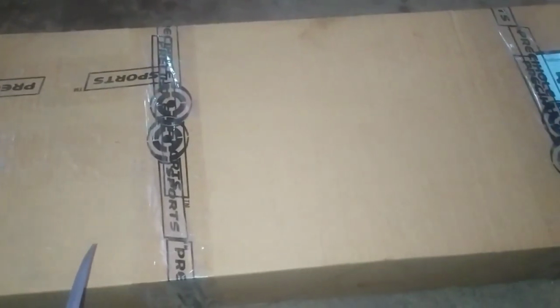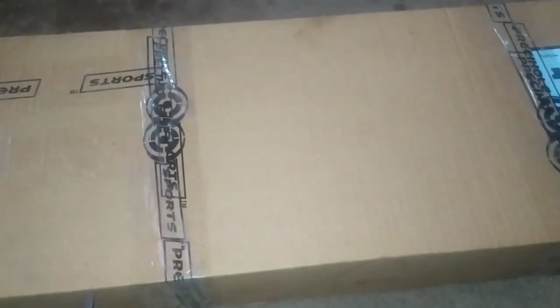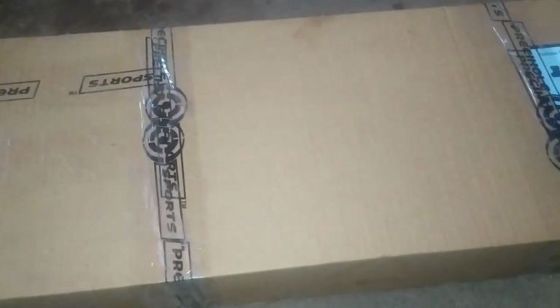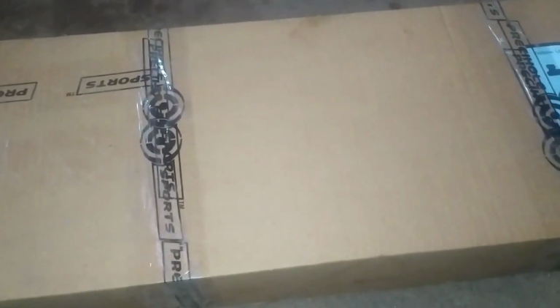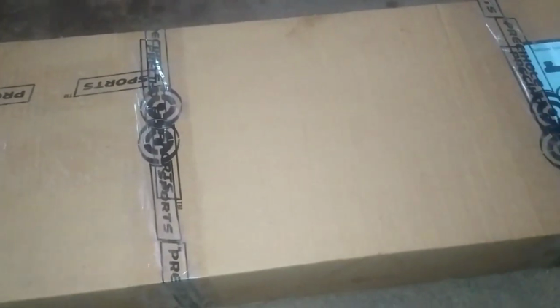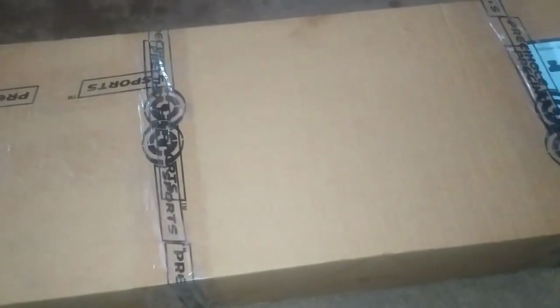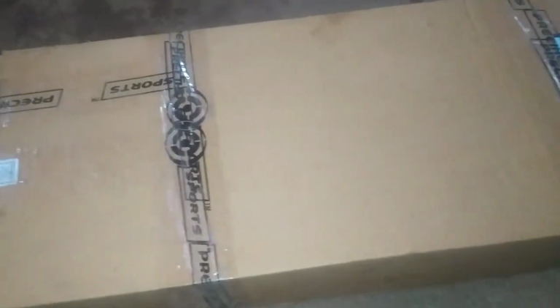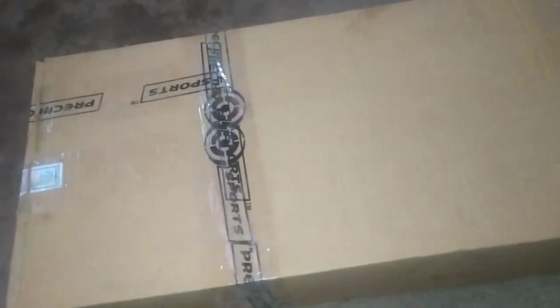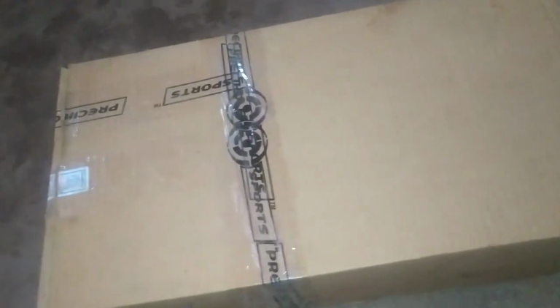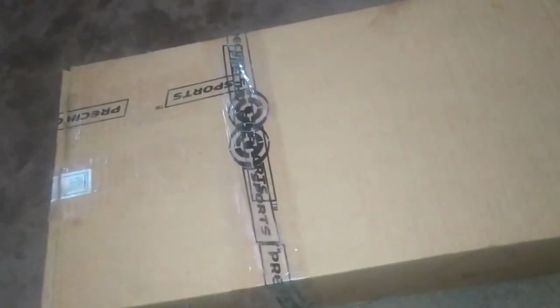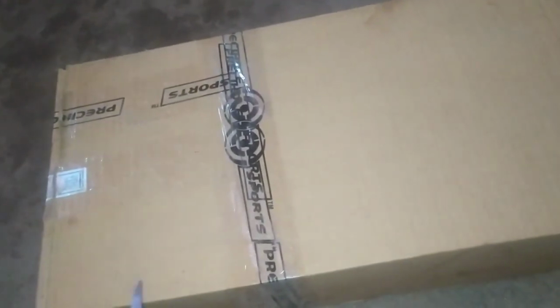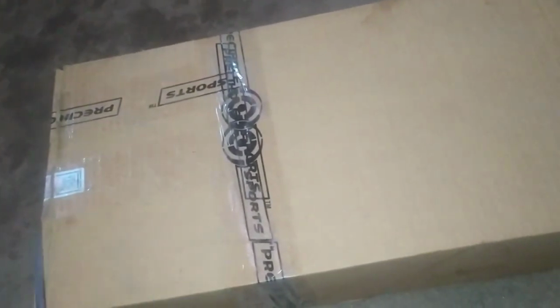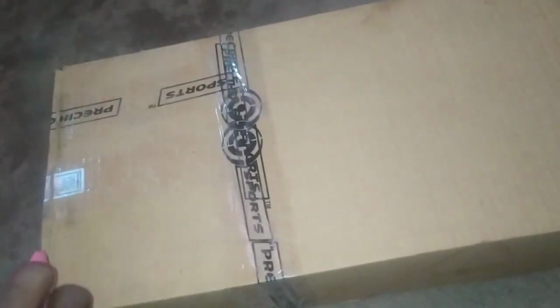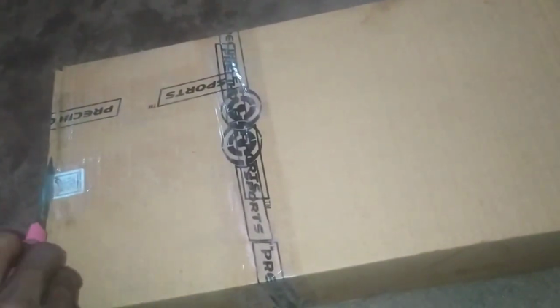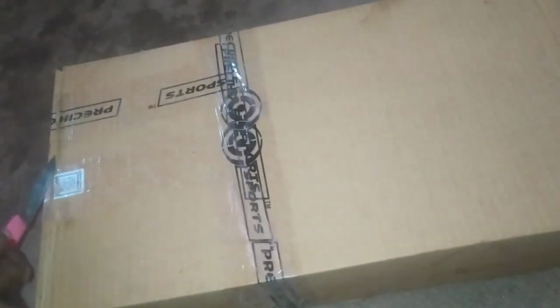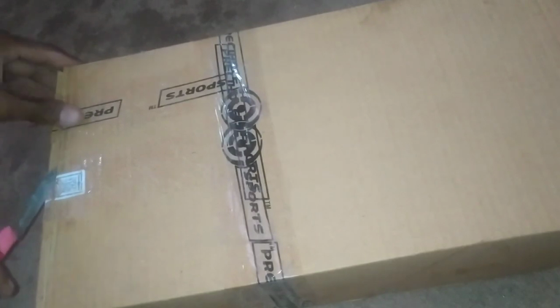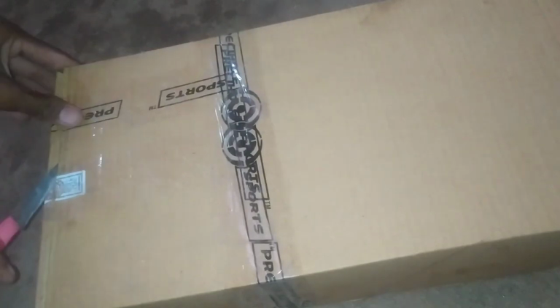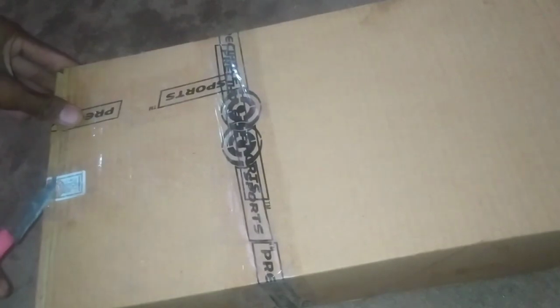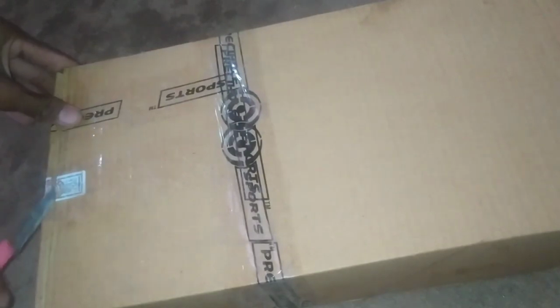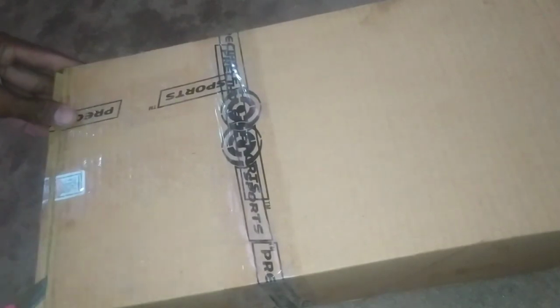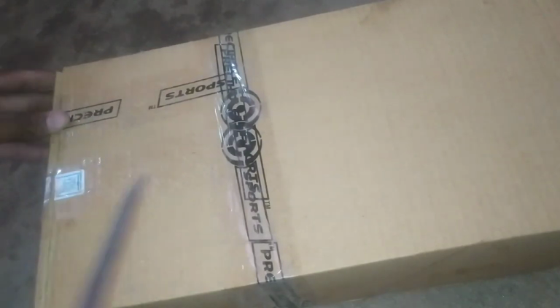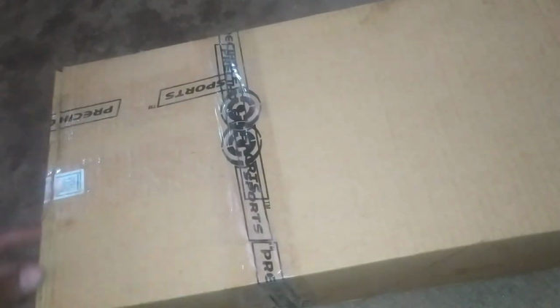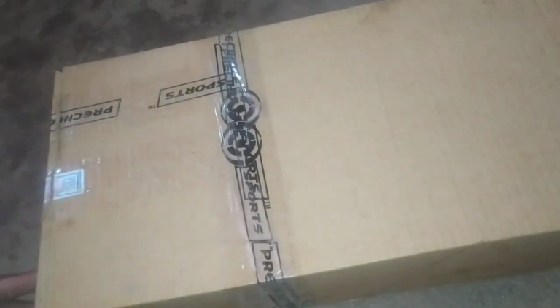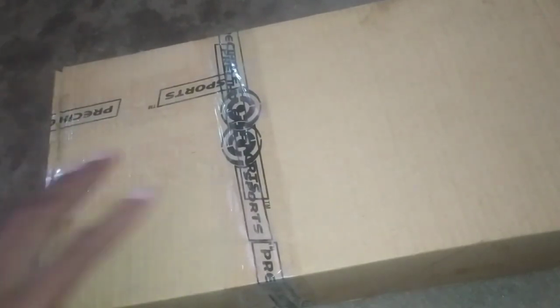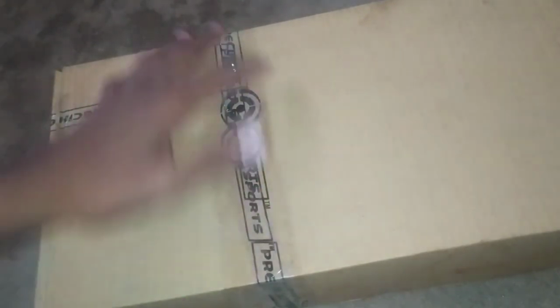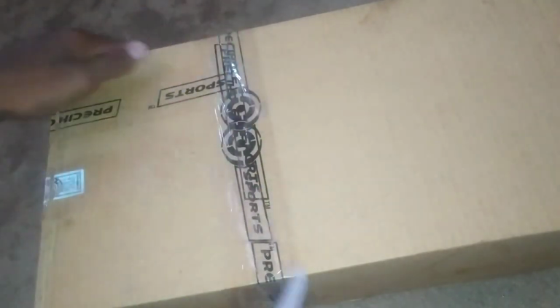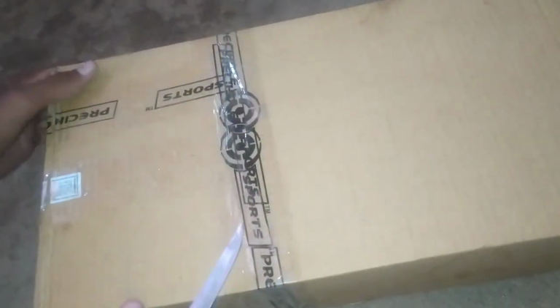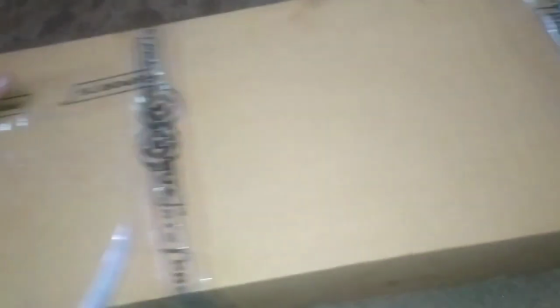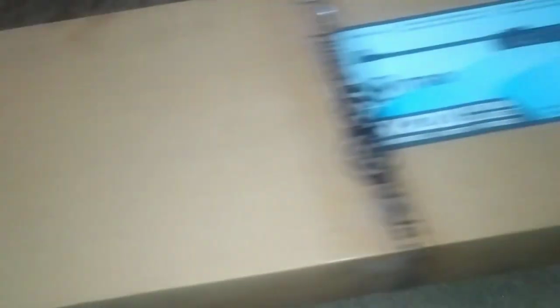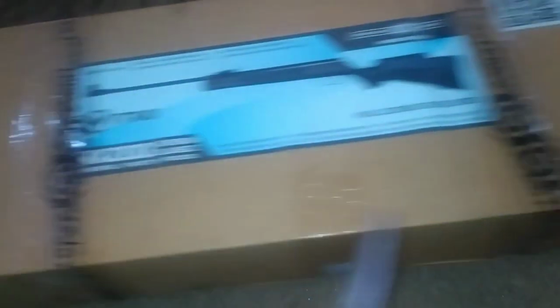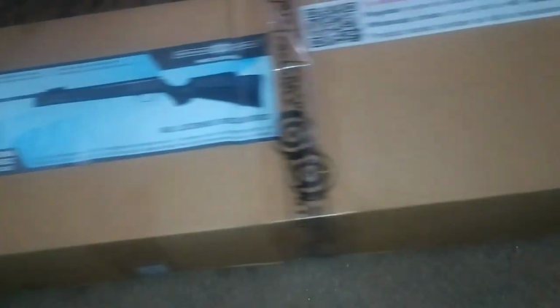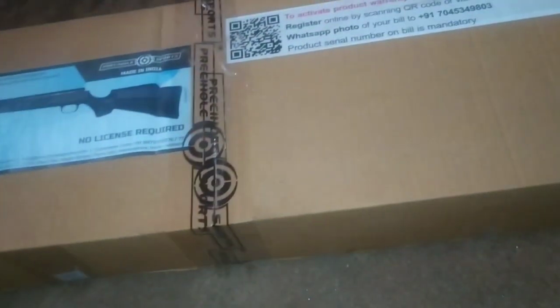This is the 5th firearms center. There is a bag included. The packing is super.